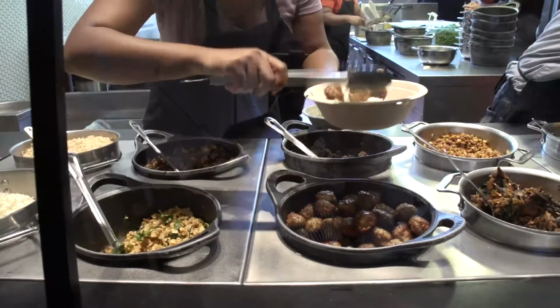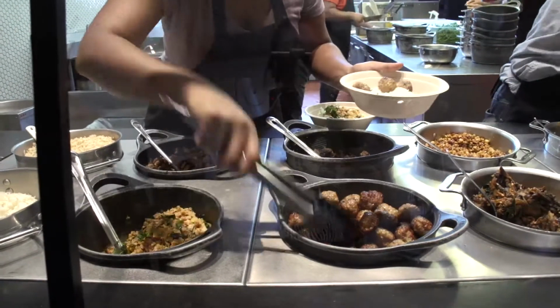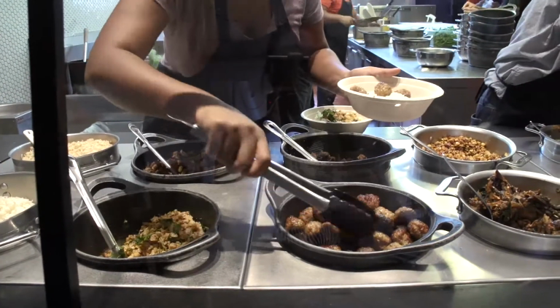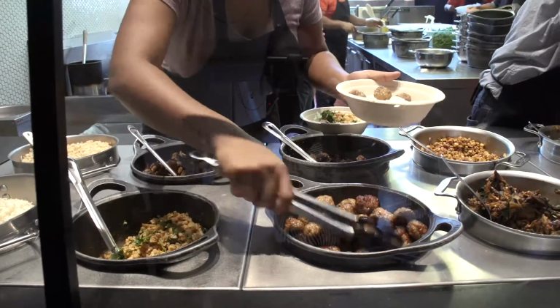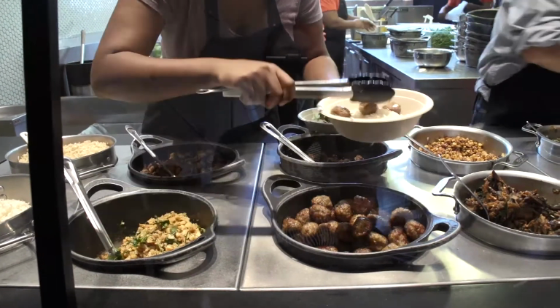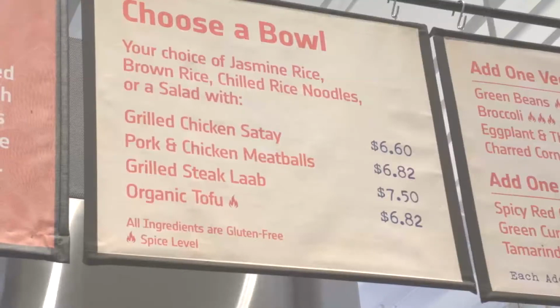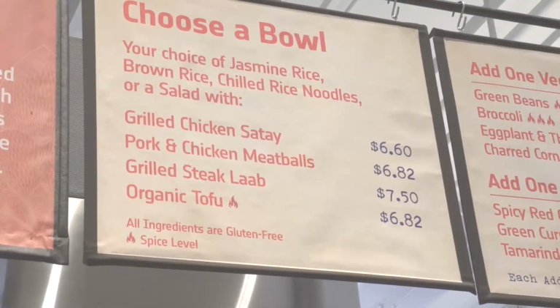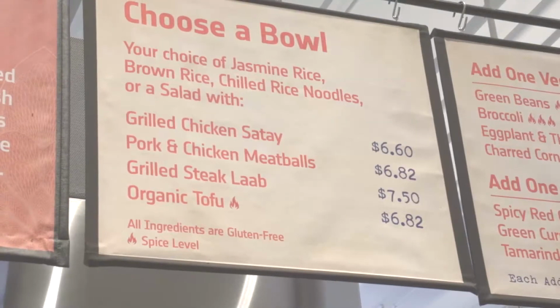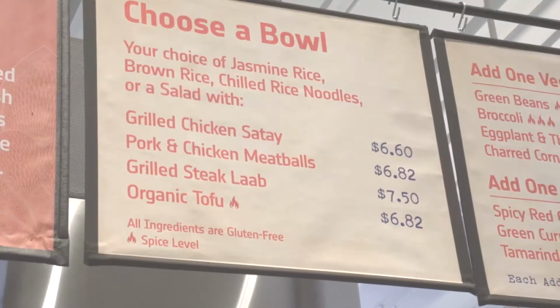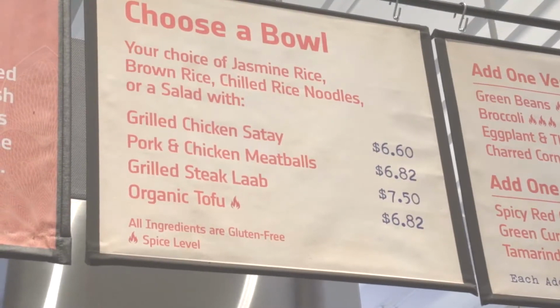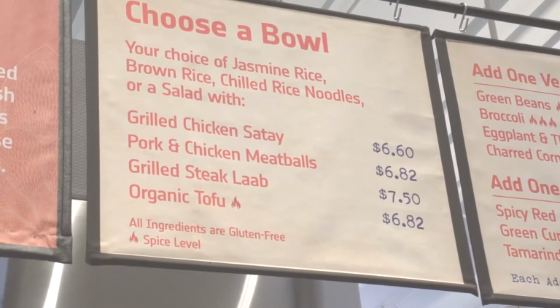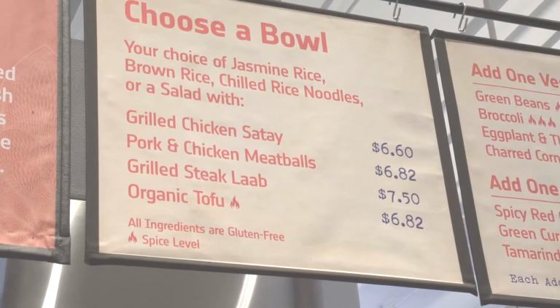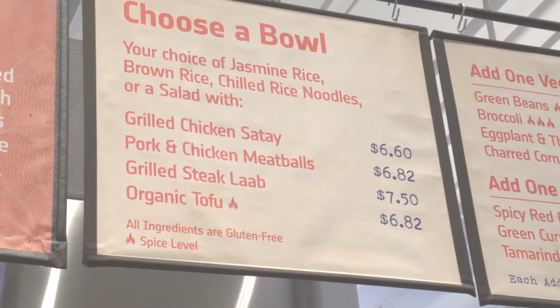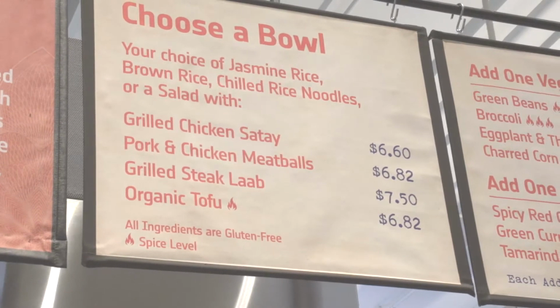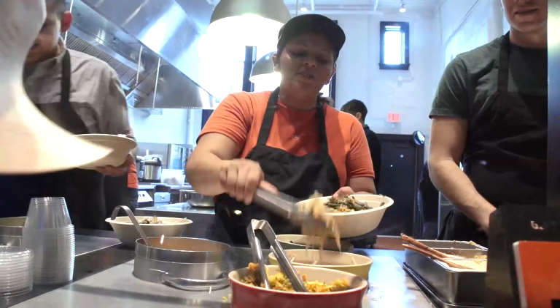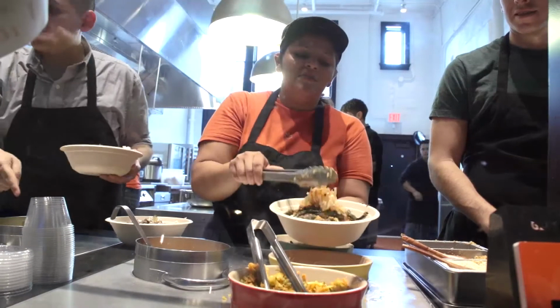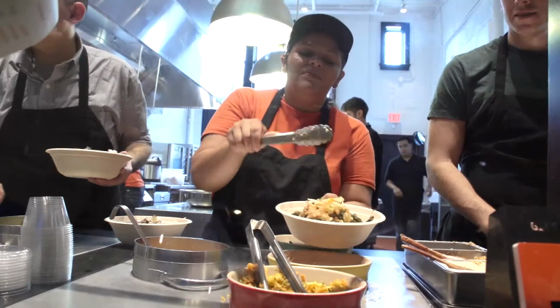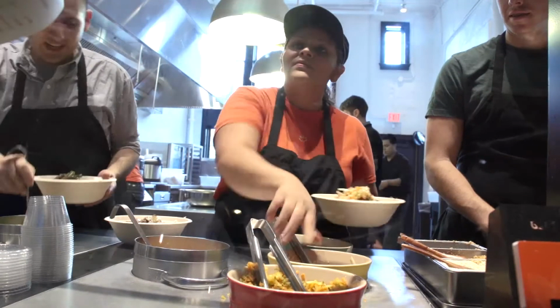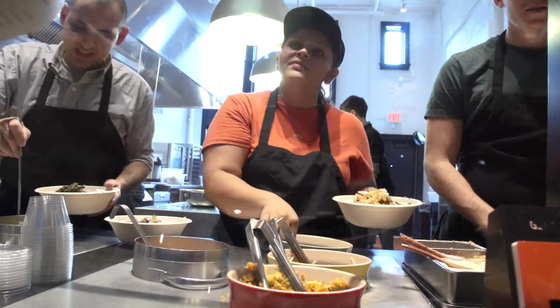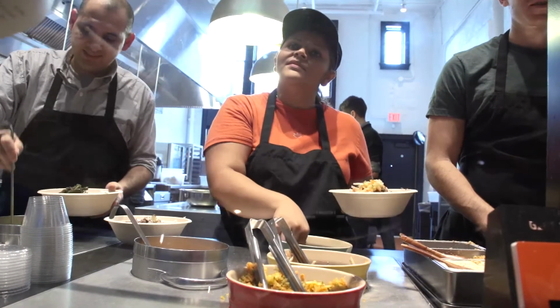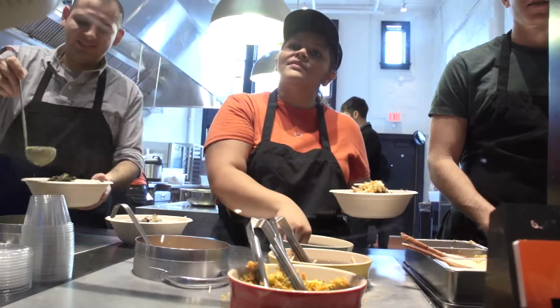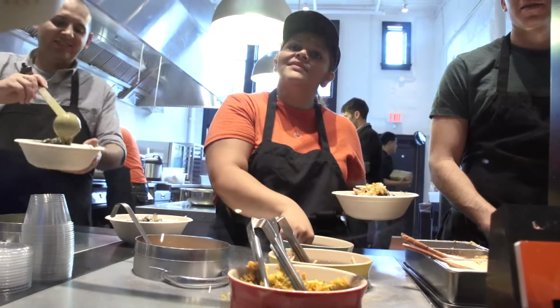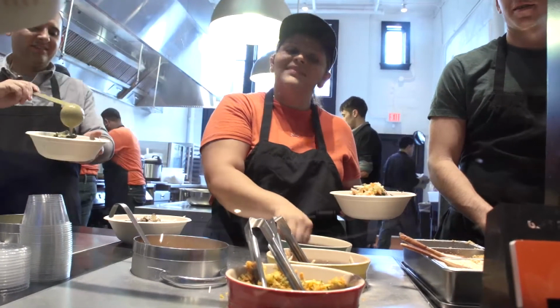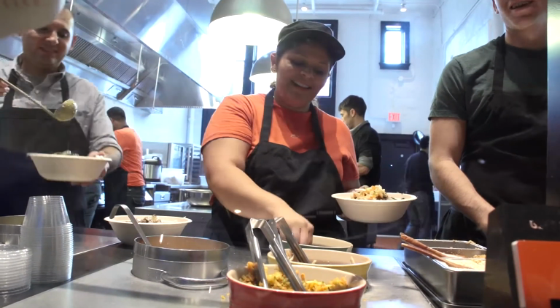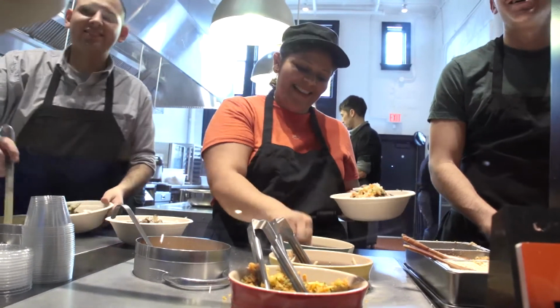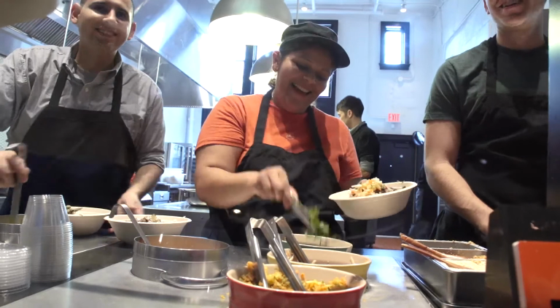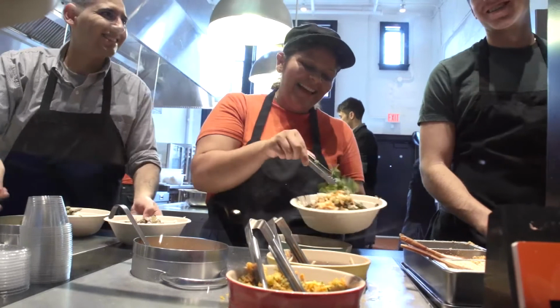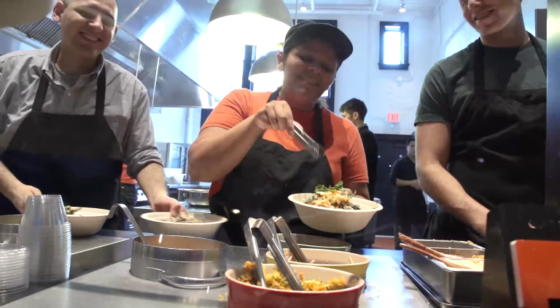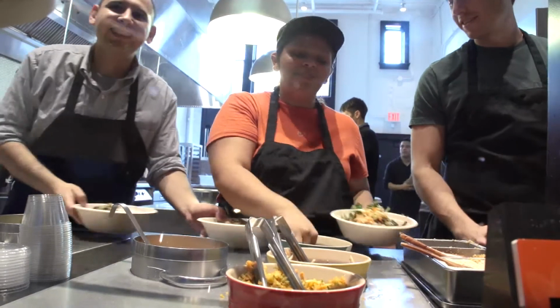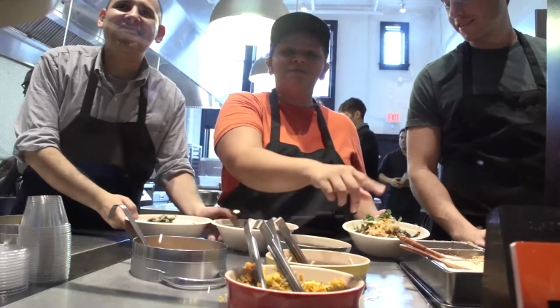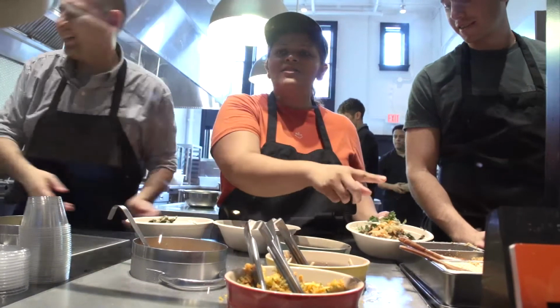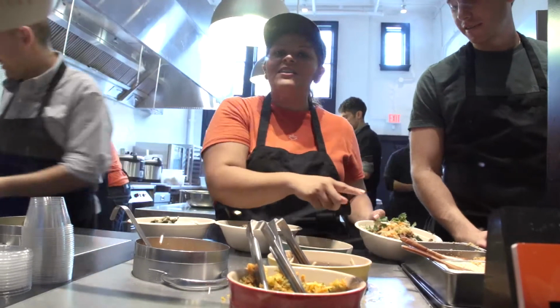Grilled steak larb, which is a really traditional dish from Thailand, chicken satay, grilled chicken, and organic tofu, and a lot of different vegetables, a lot of different wok cooked vegetables. She's doing them over here over my shoulder.